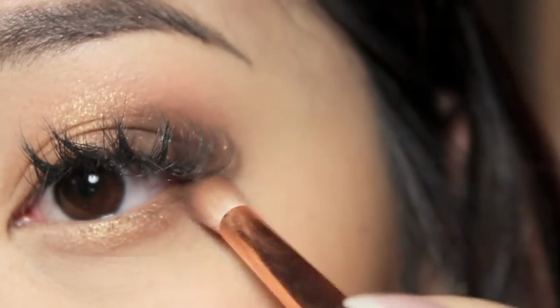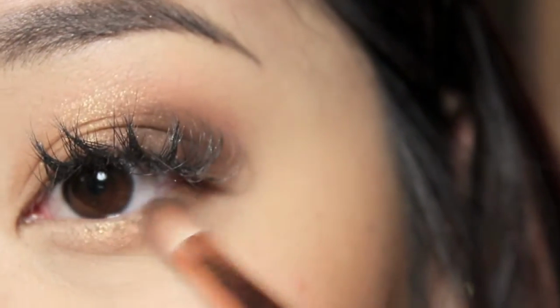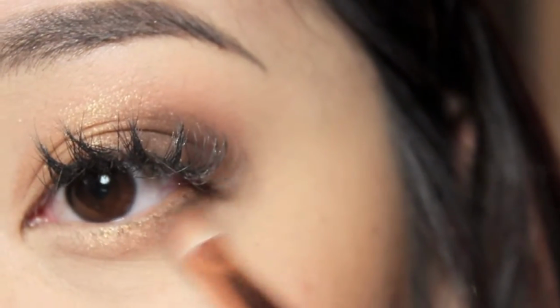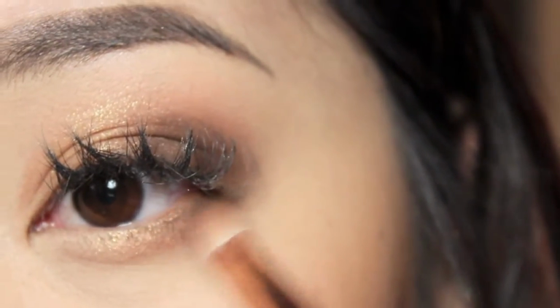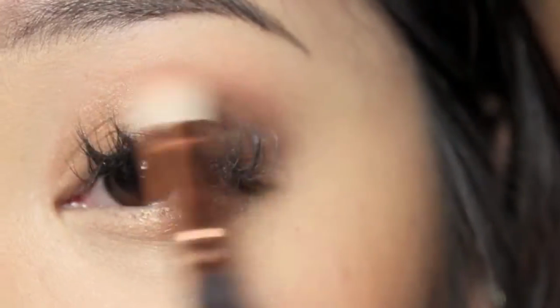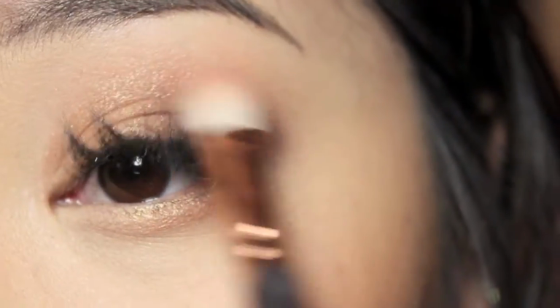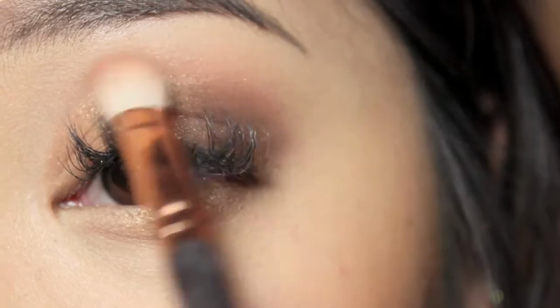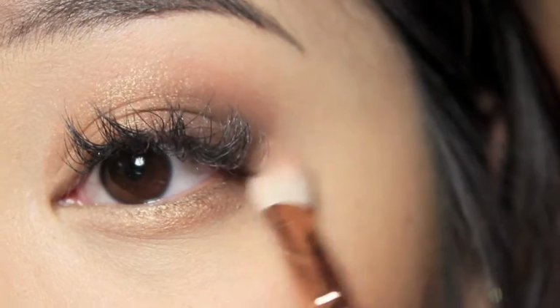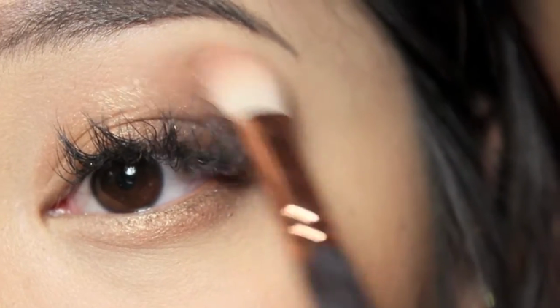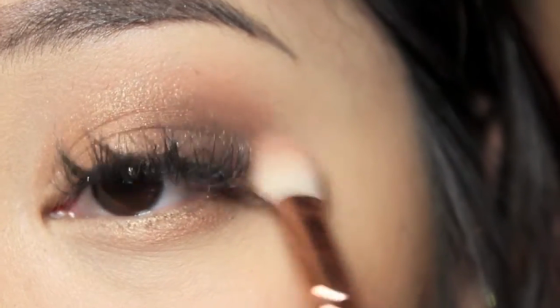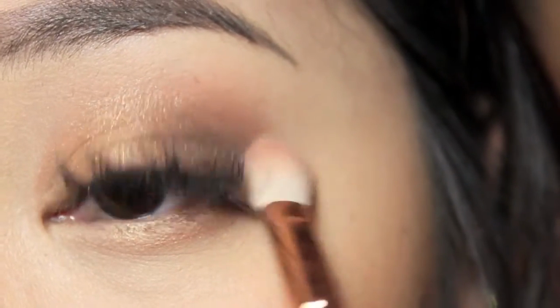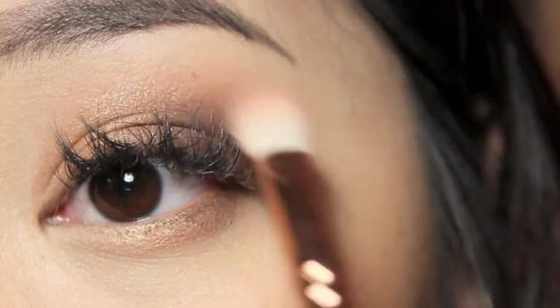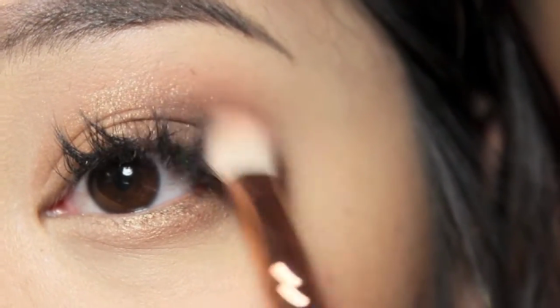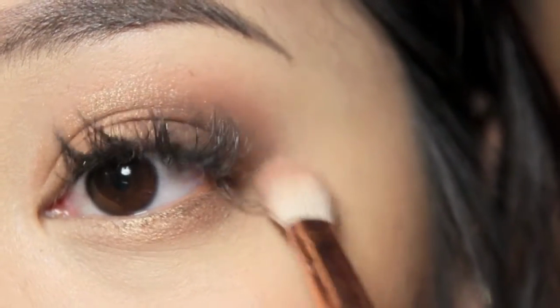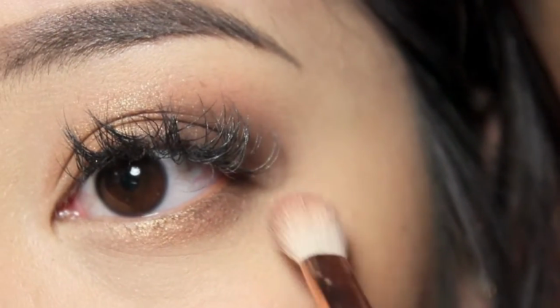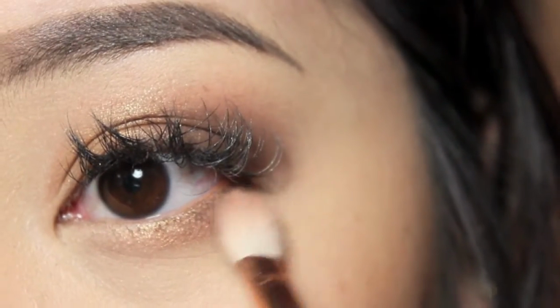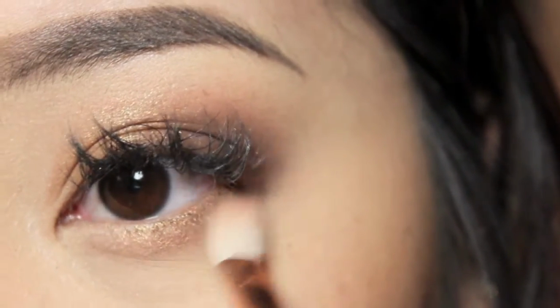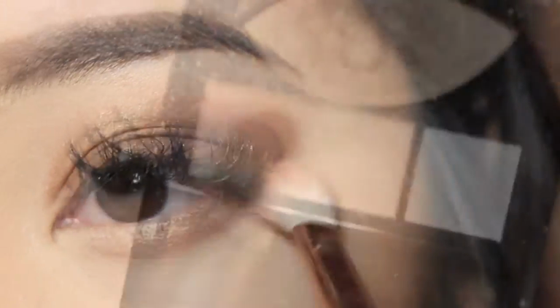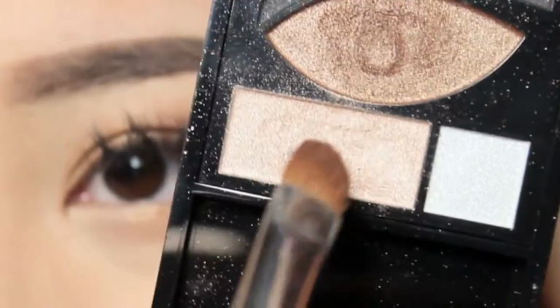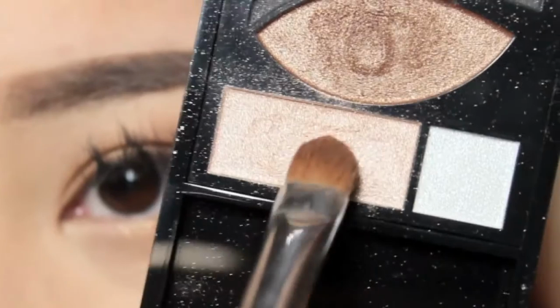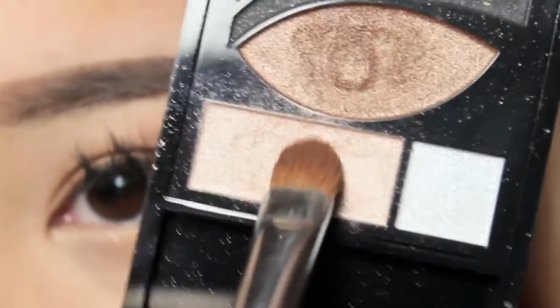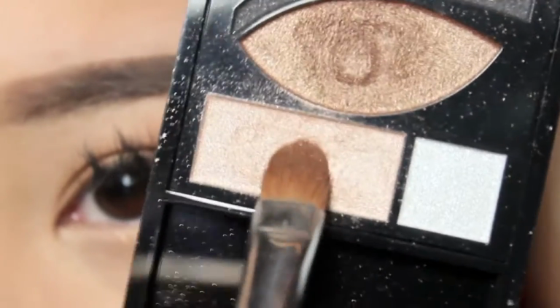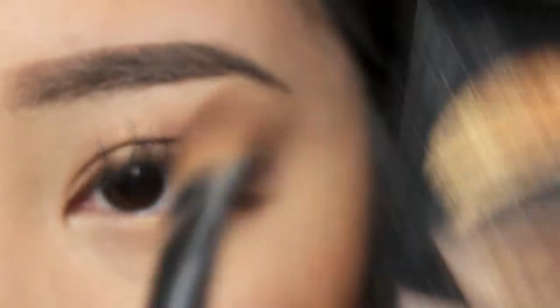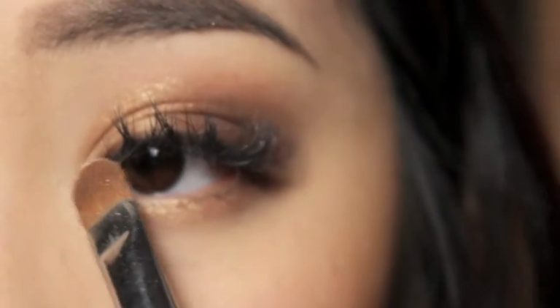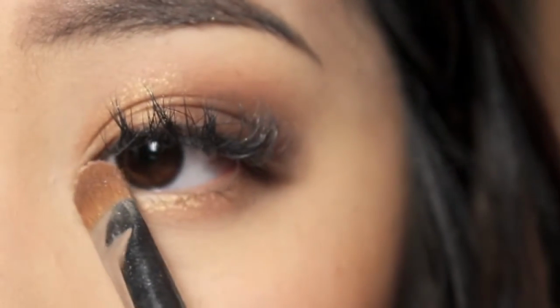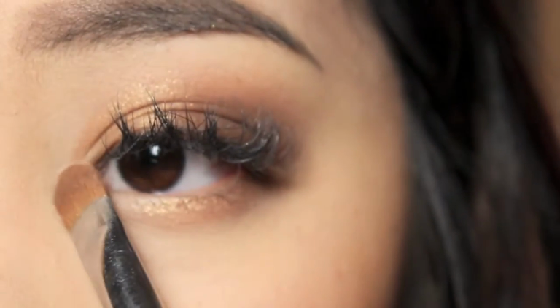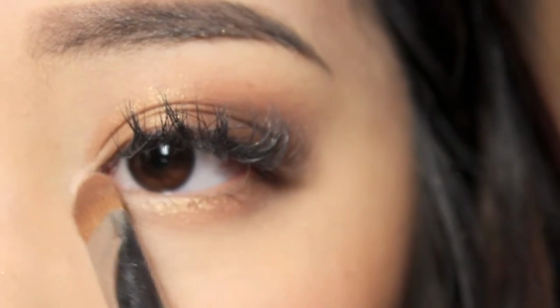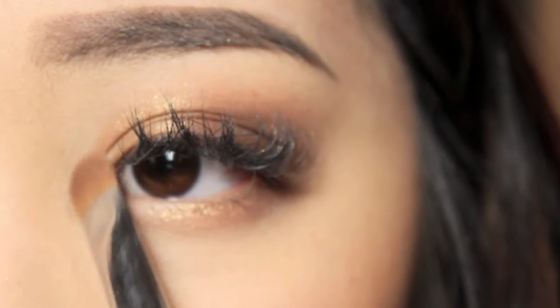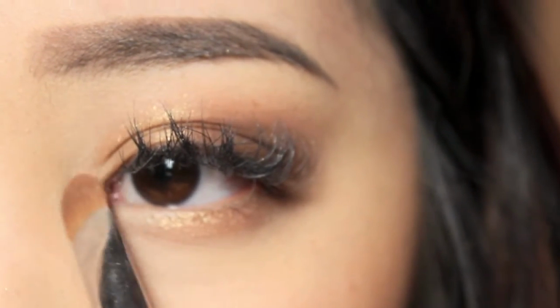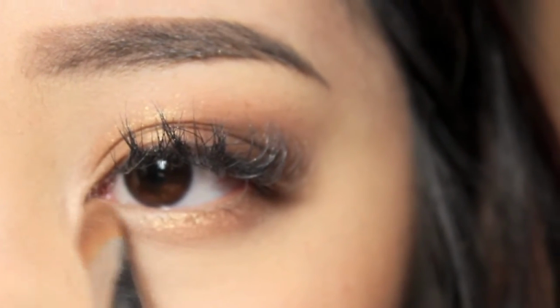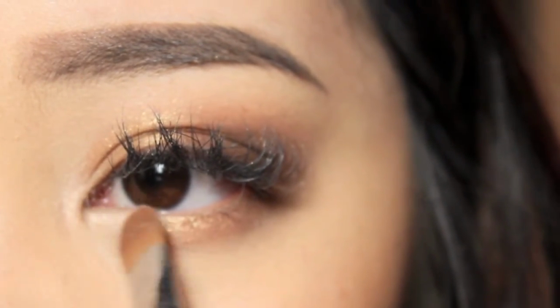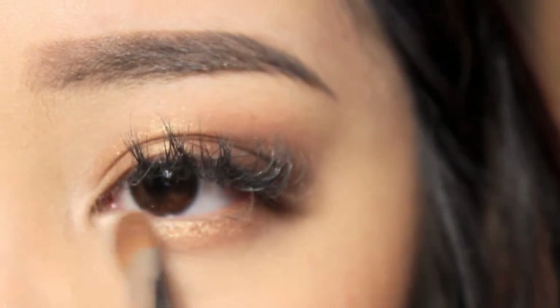I'll also bring it down on the bottom lash line as well, then take the blending brush again and blend the rest out. Then taking this champagne color, I'm just going to apply it into the inner corners of the eyes.